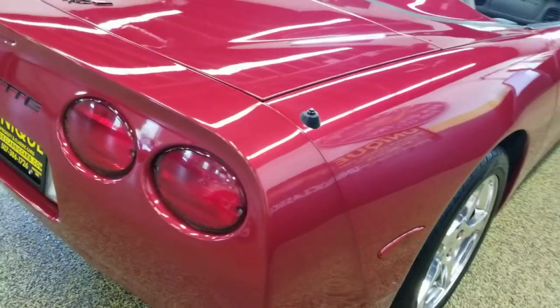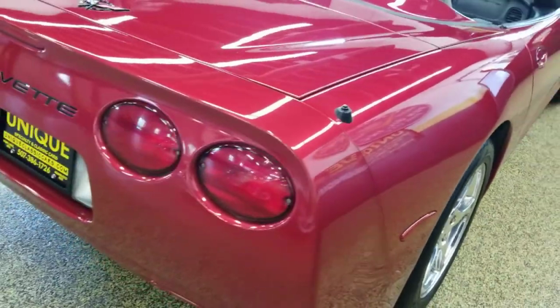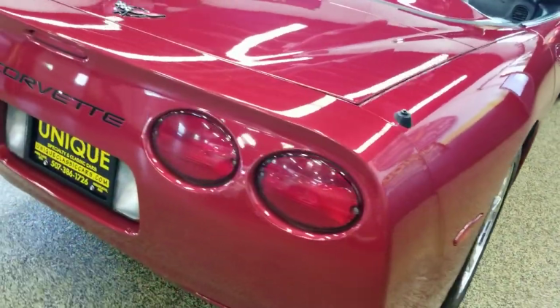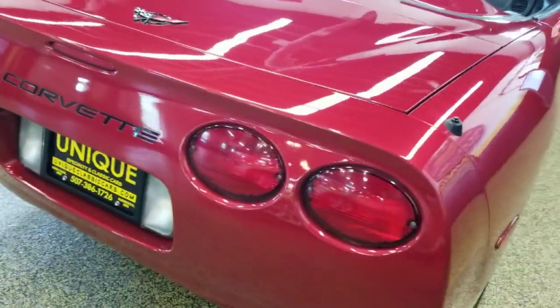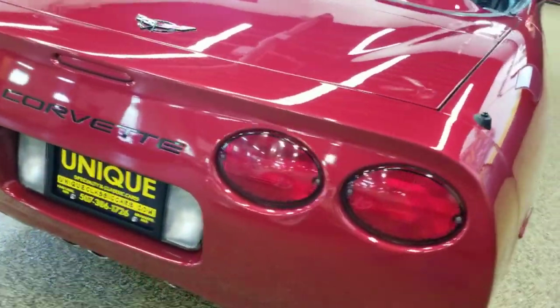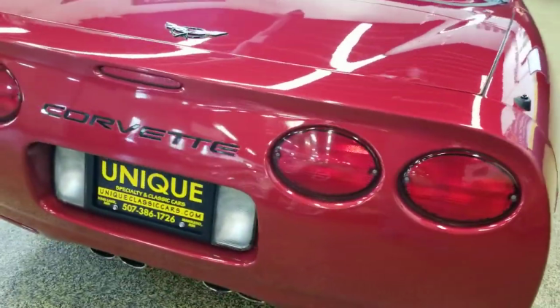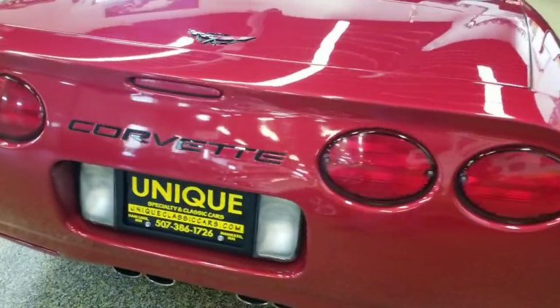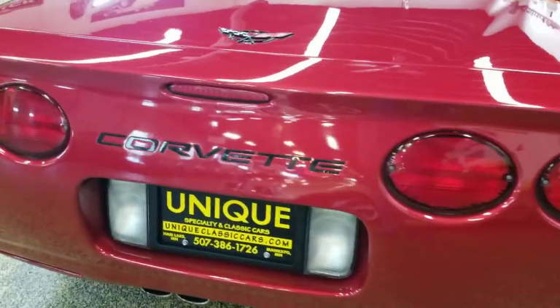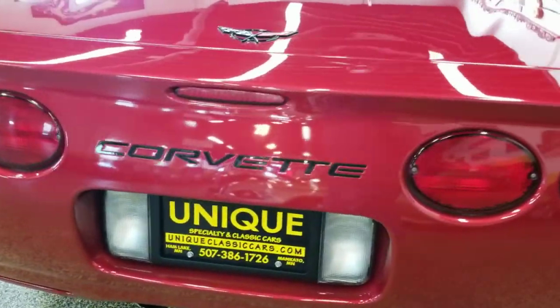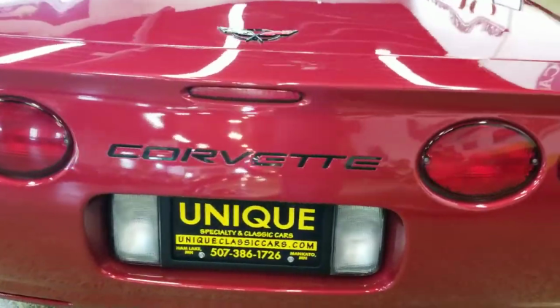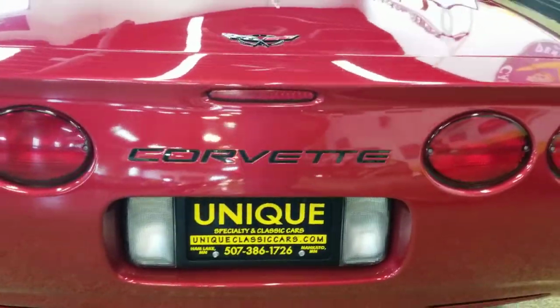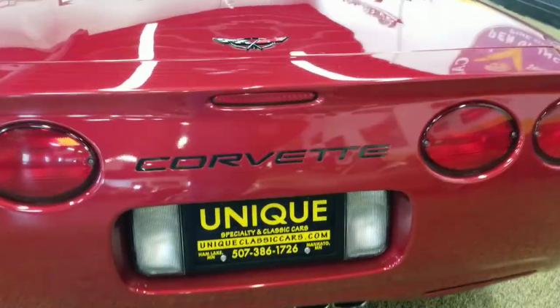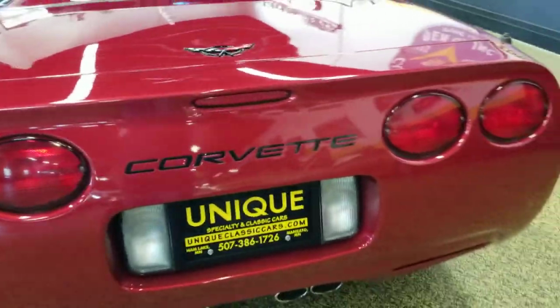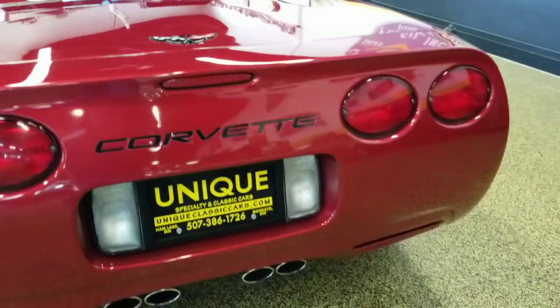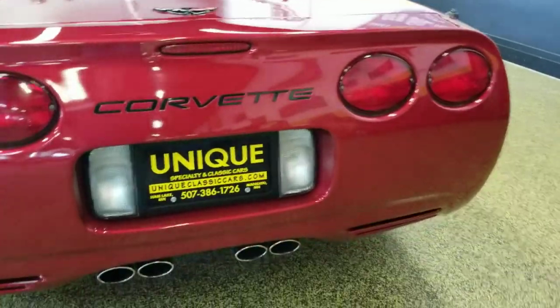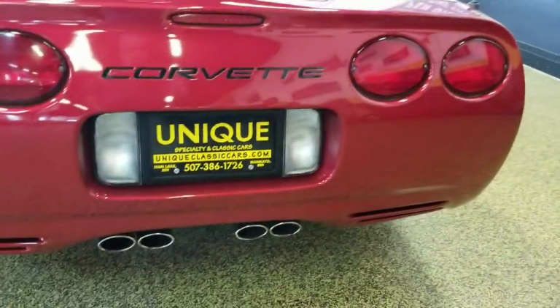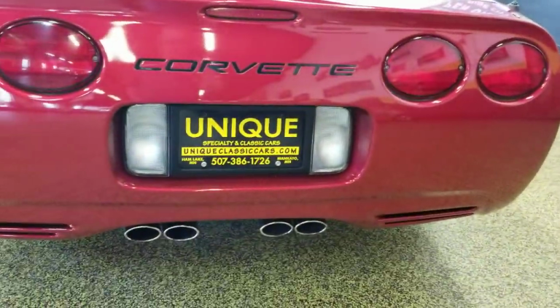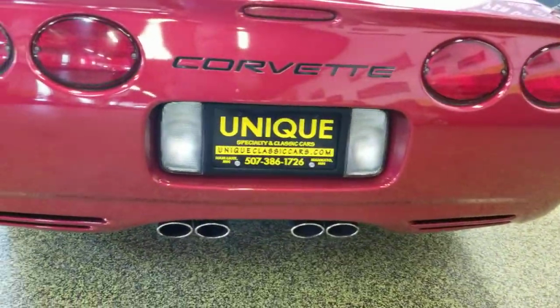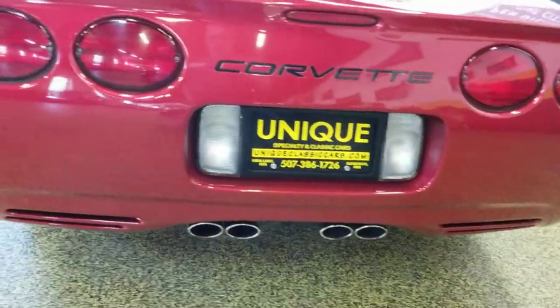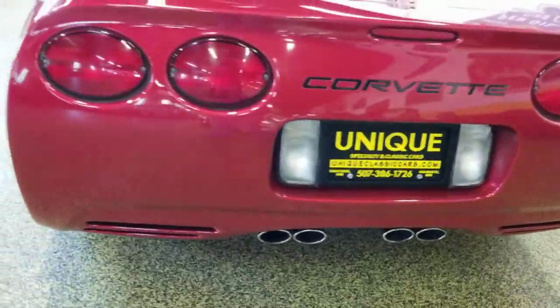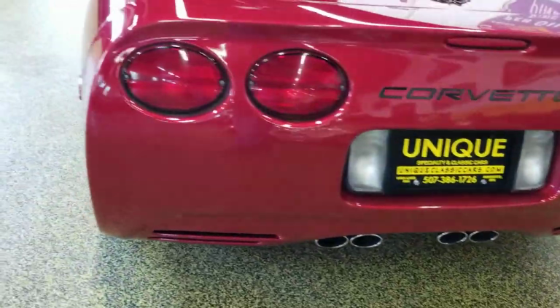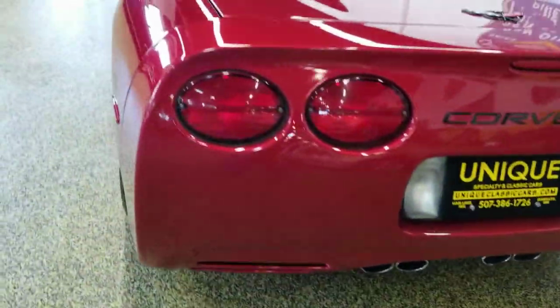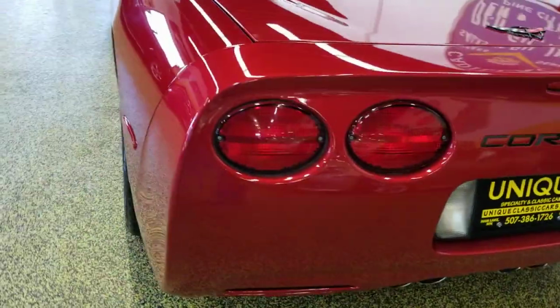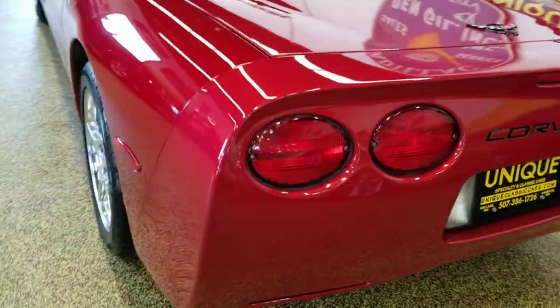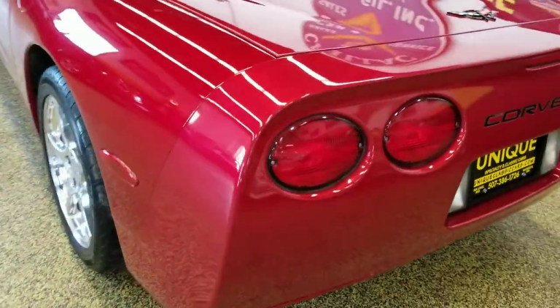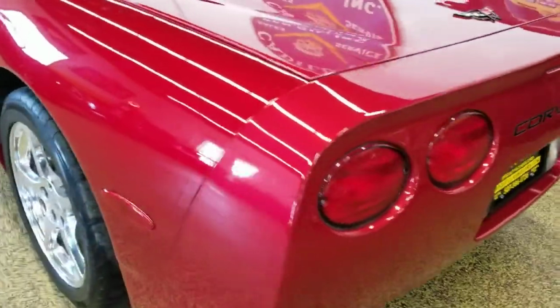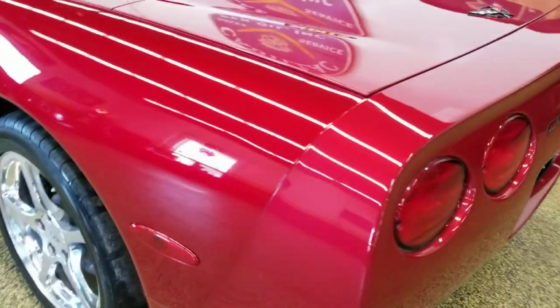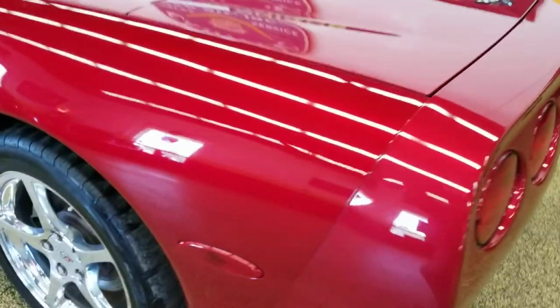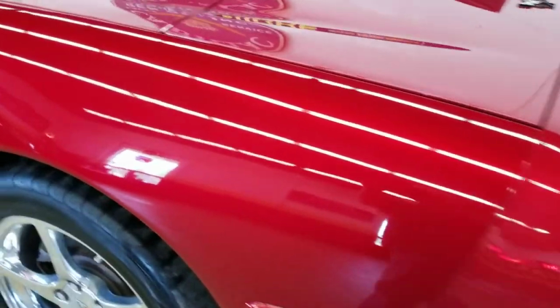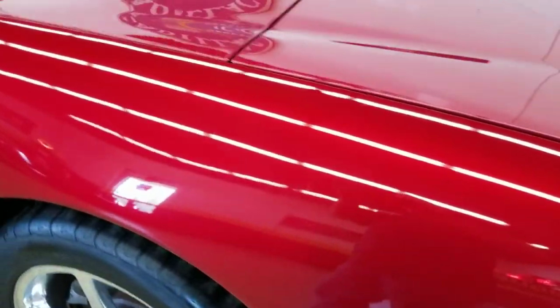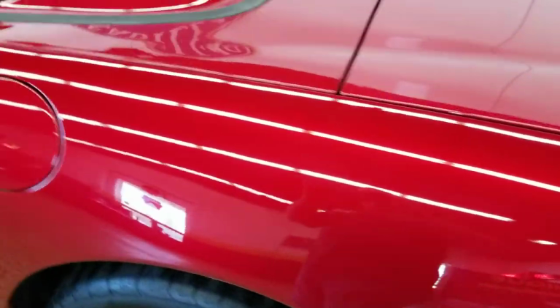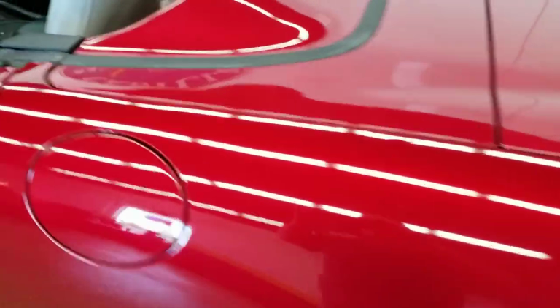Power antenna does work. The Corvette is blacked out in the back so it stands out a little bit more. Stock exhaust — come around here and we'll fire it up for you so you can hear the car run.